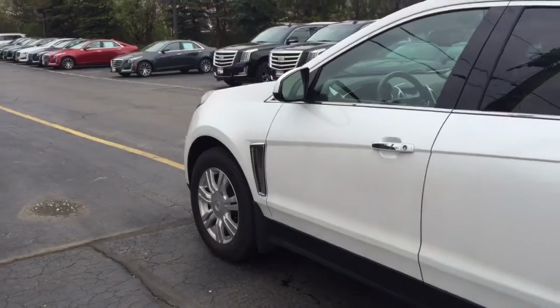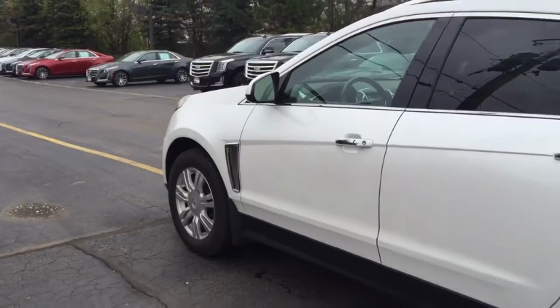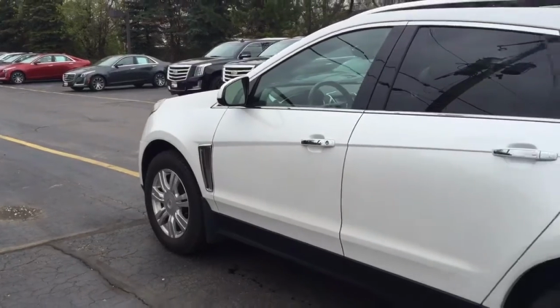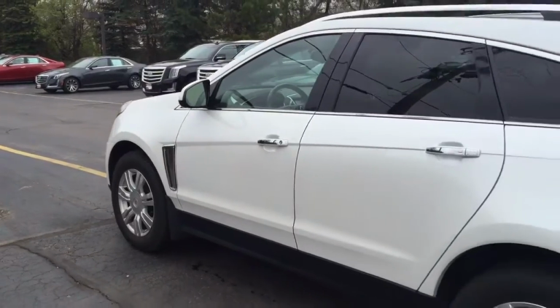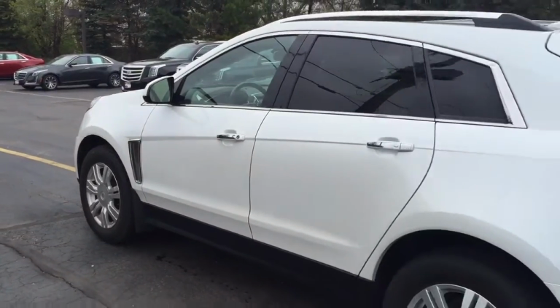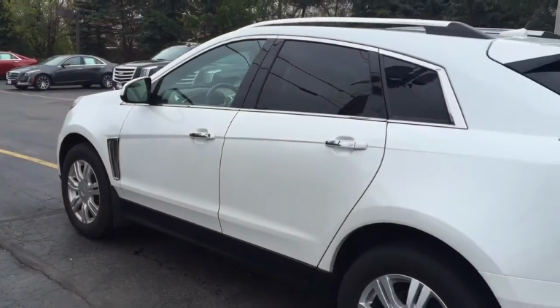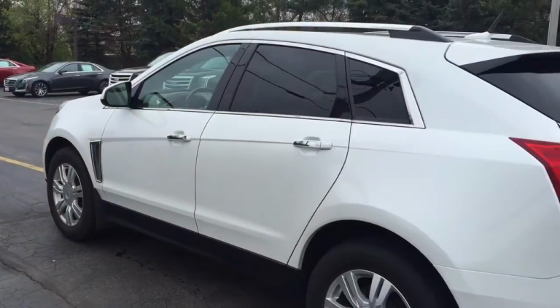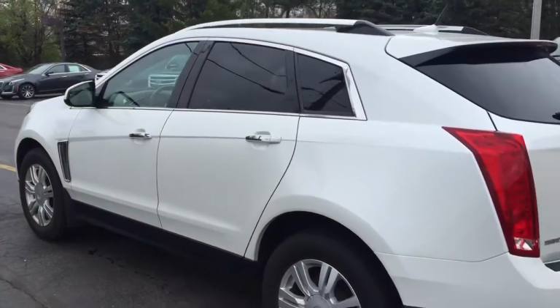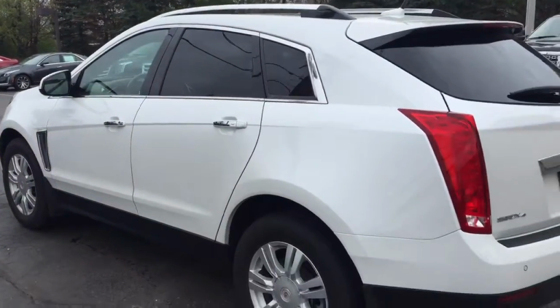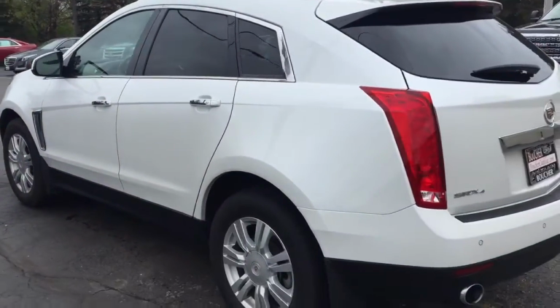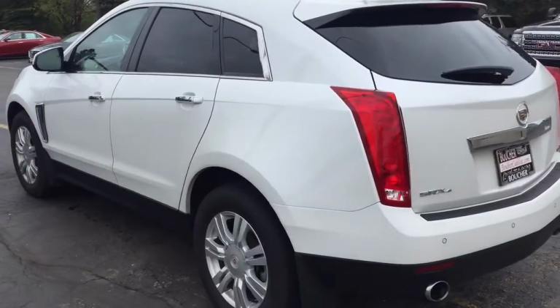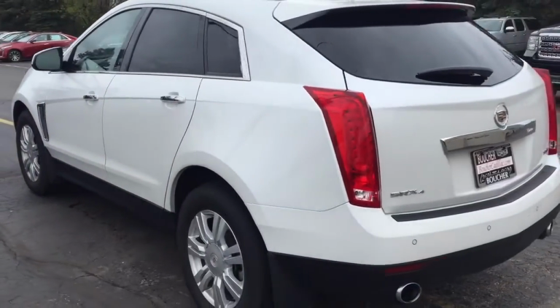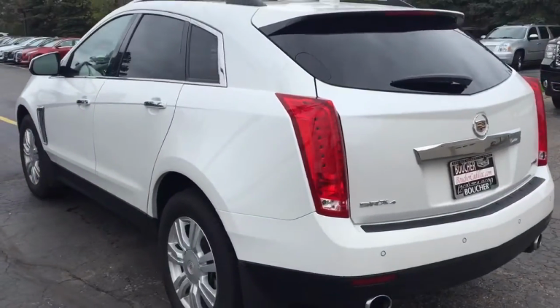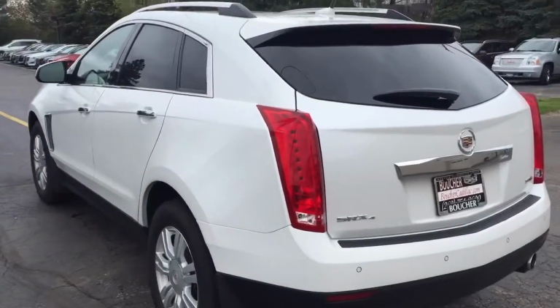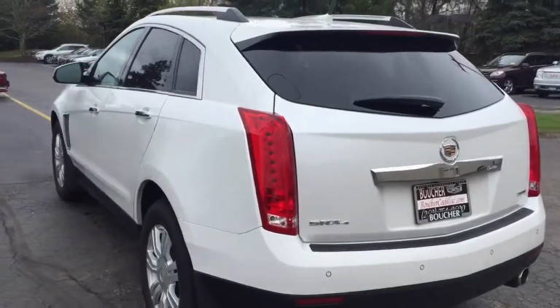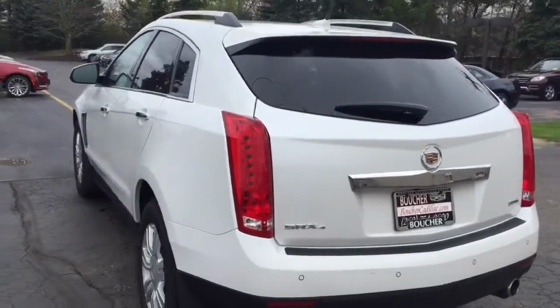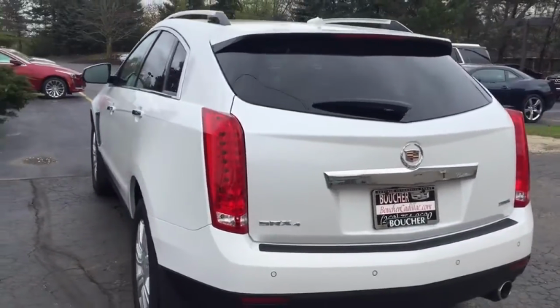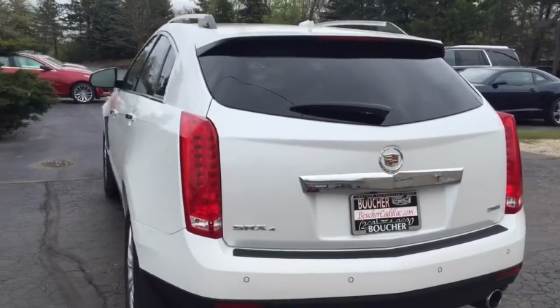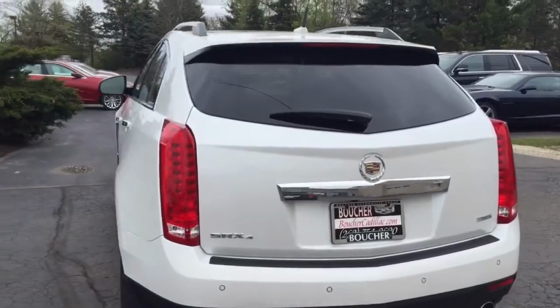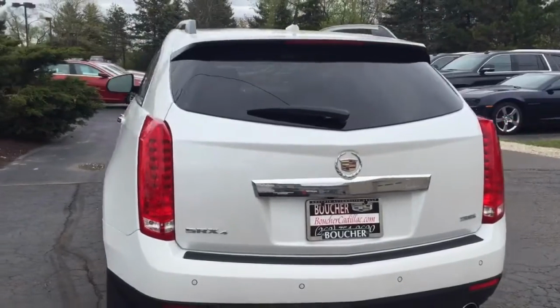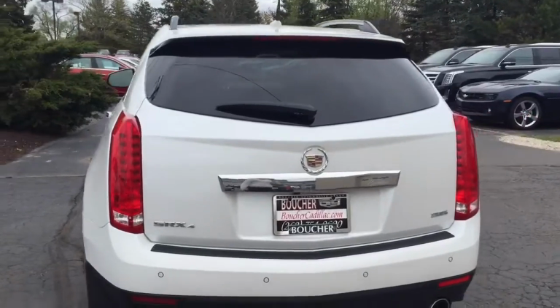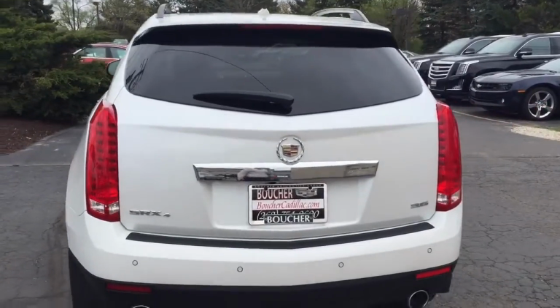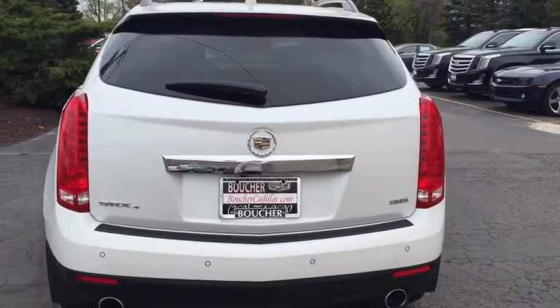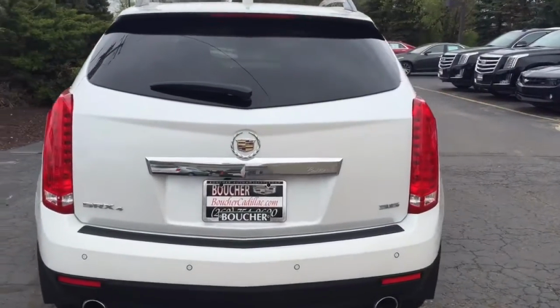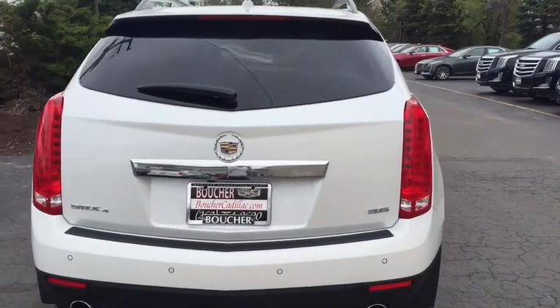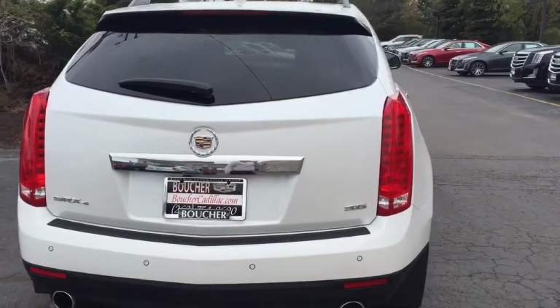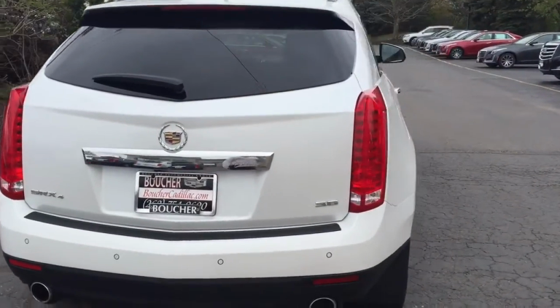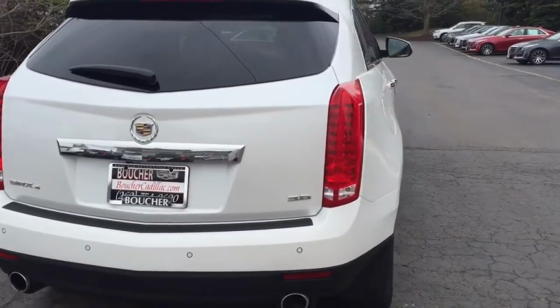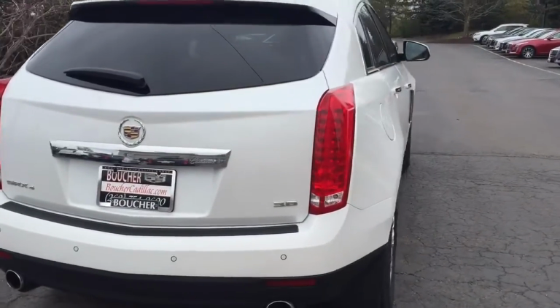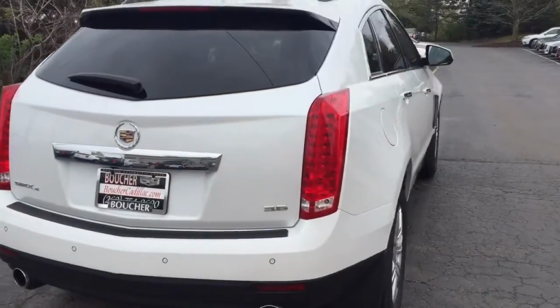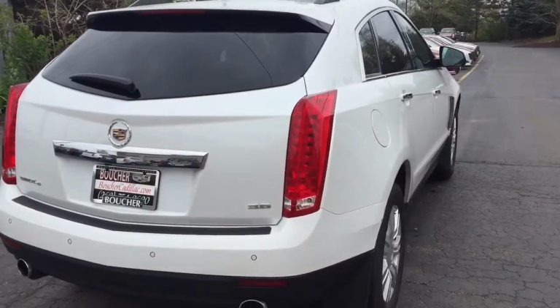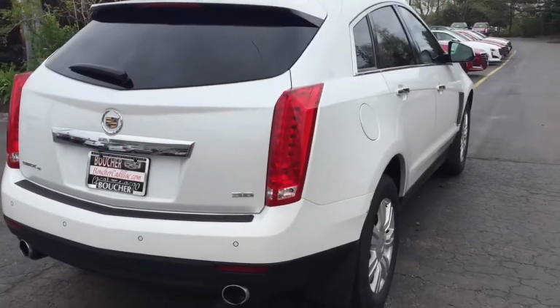Like I mentioned, this SRX is one of our certified pre-owned options, so you get a bumper-to-bumper warranty for six years or seventy thousand miles on the vehicle.